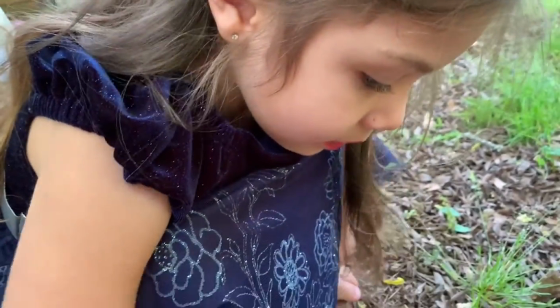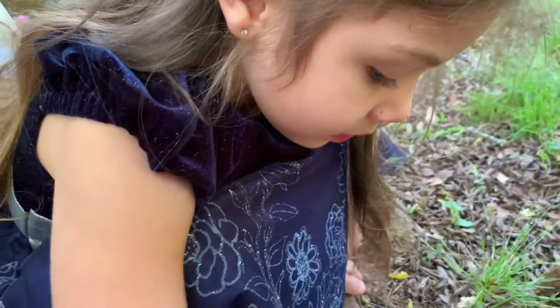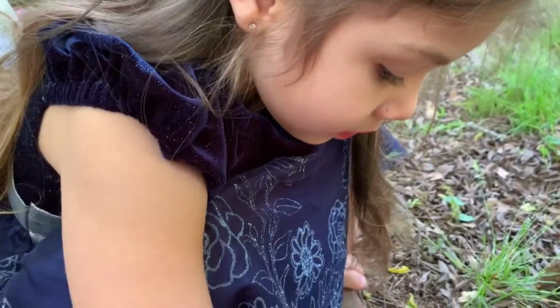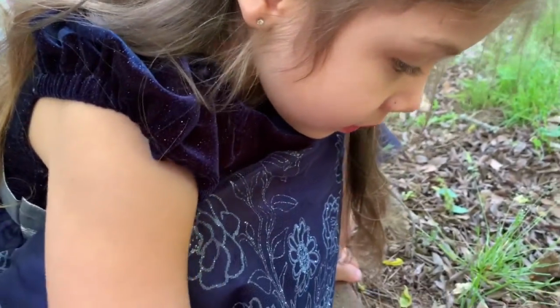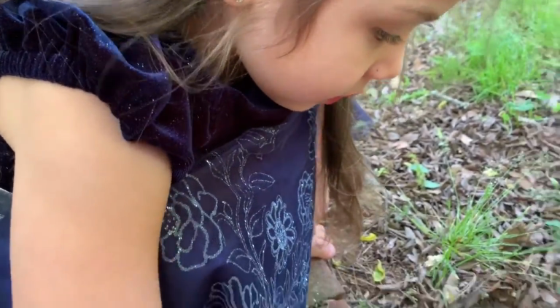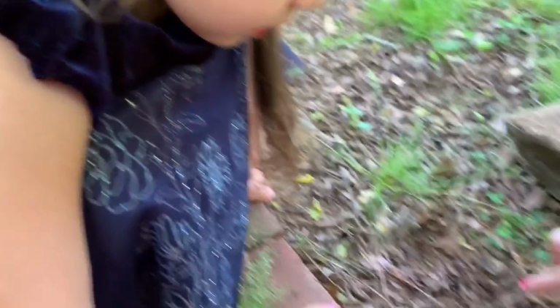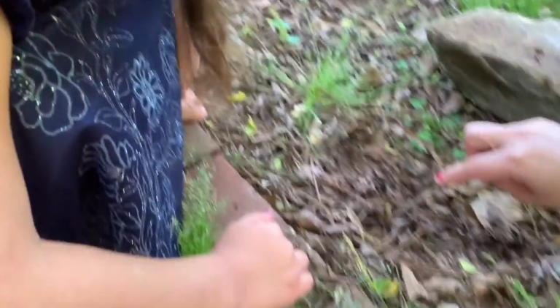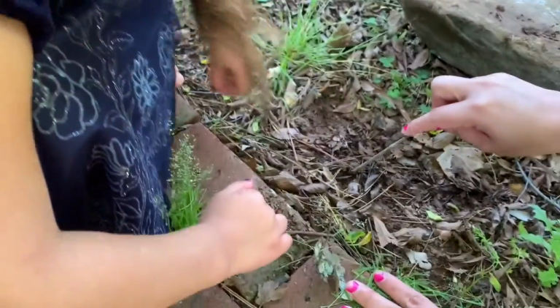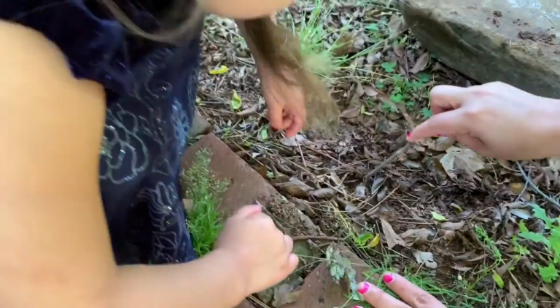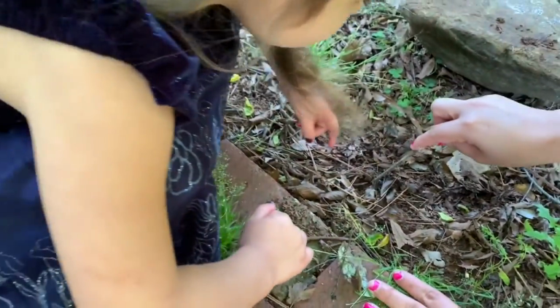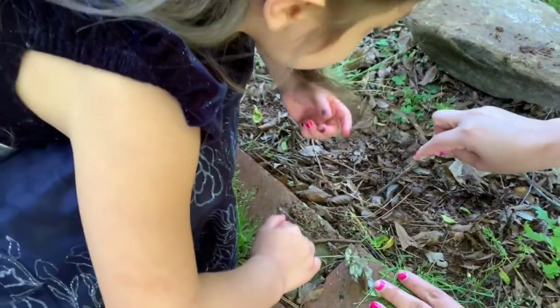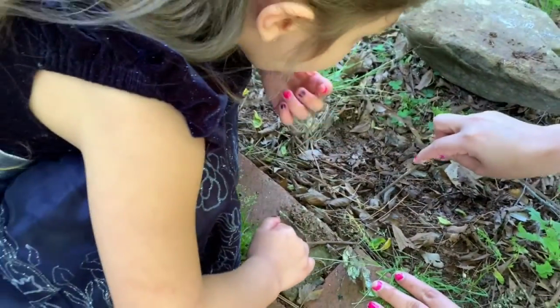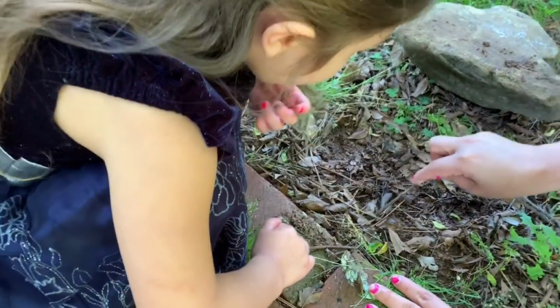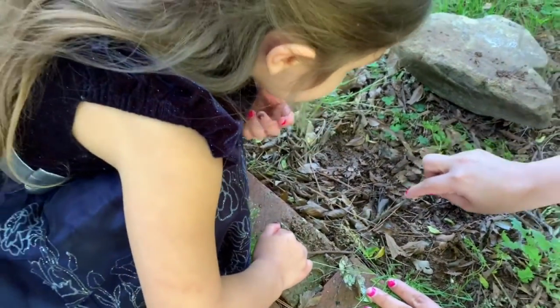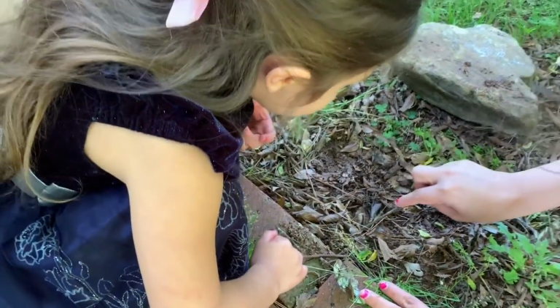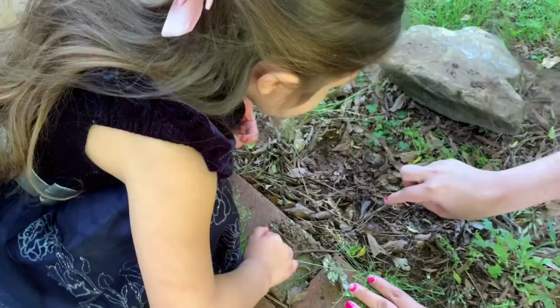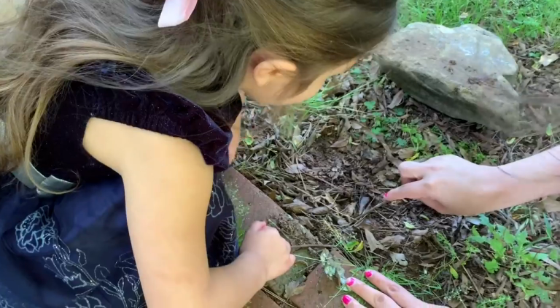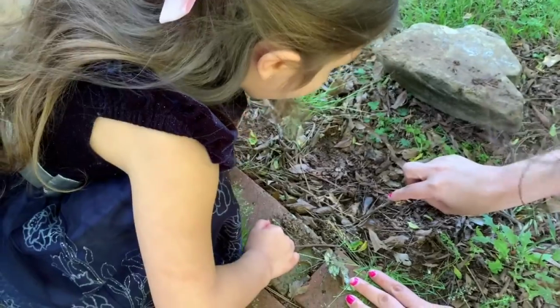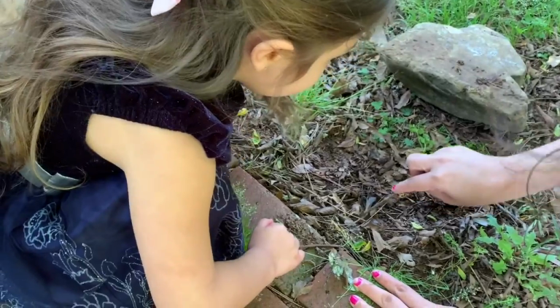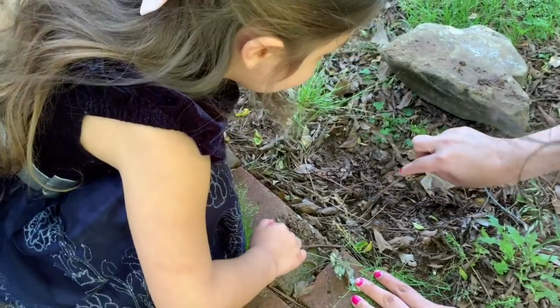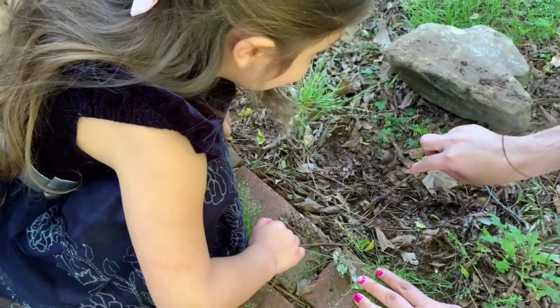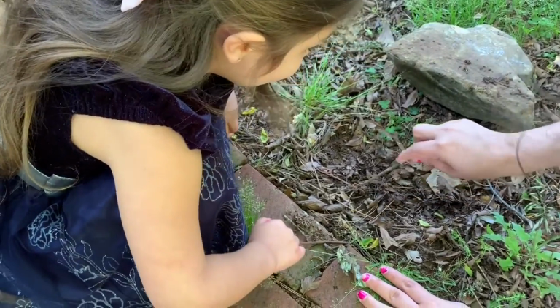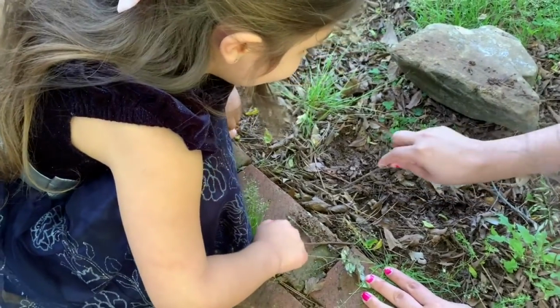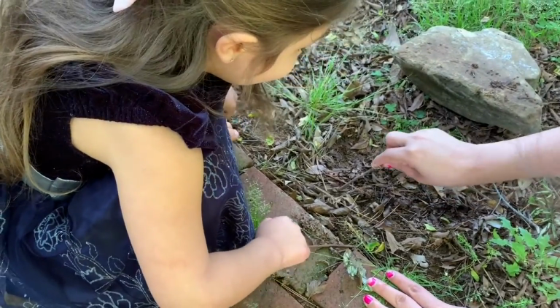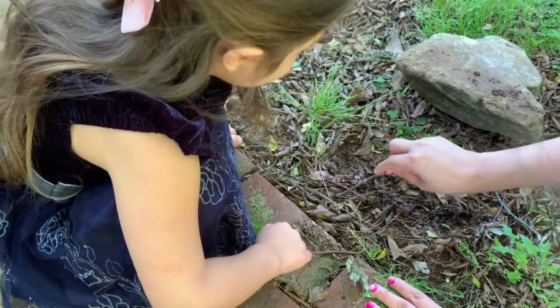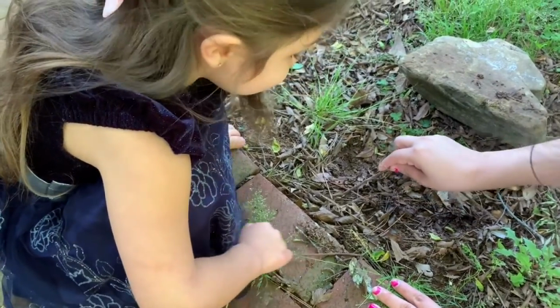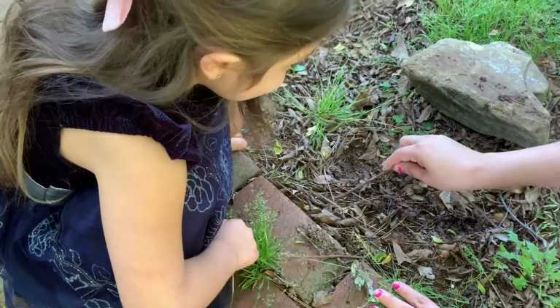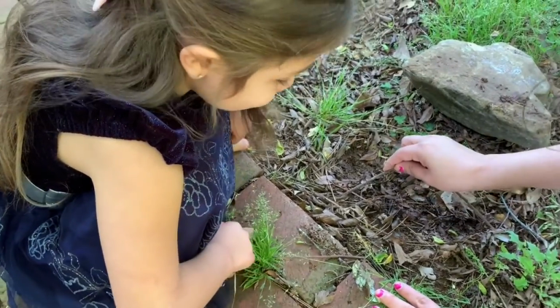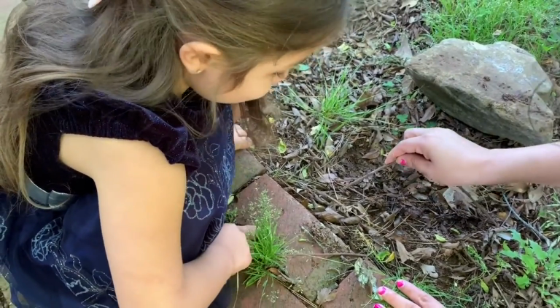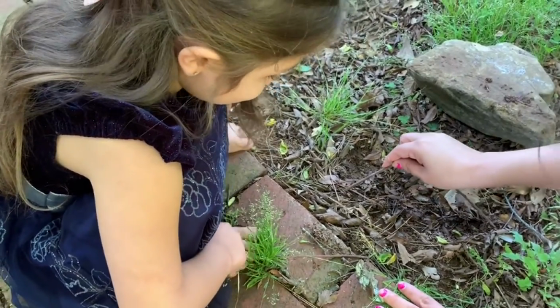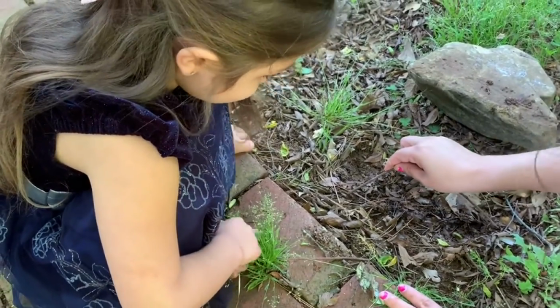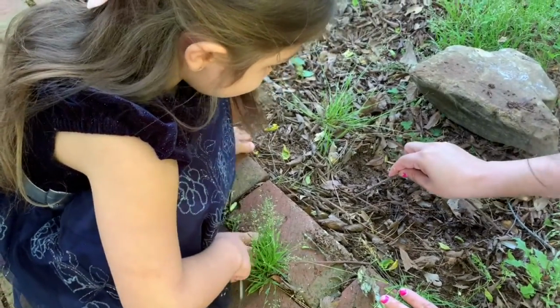Uh oh, there's one right here. Can I see it? That's a big one. We can't touch it. There's one more here.